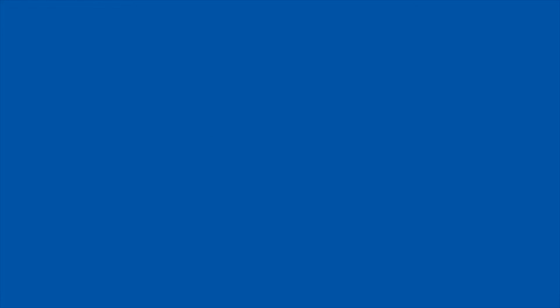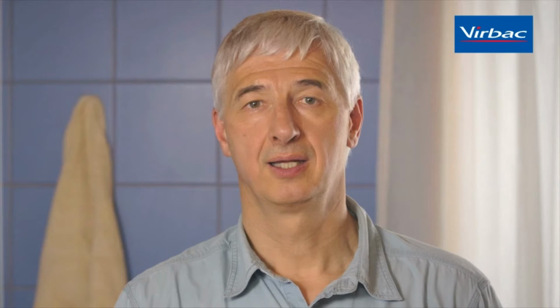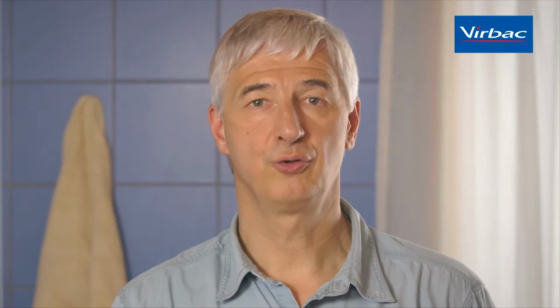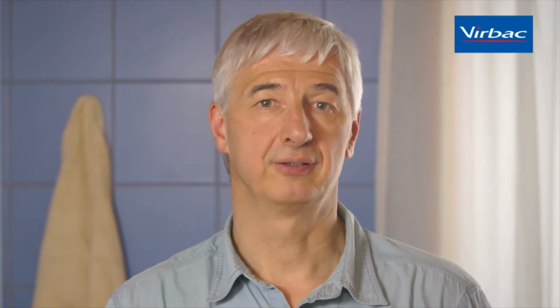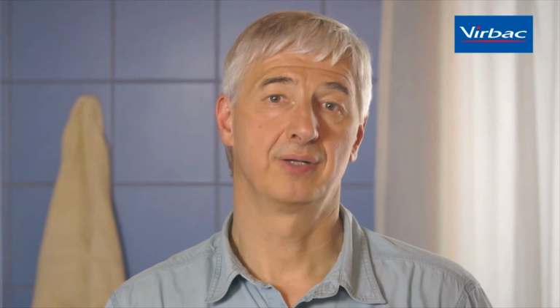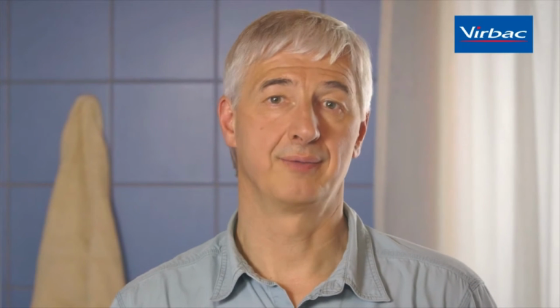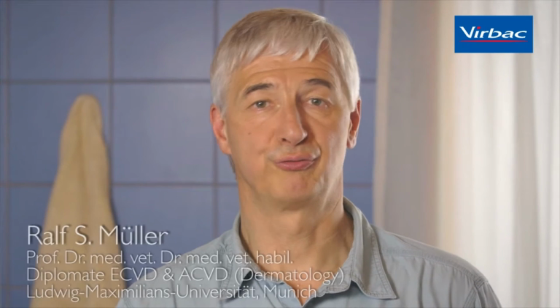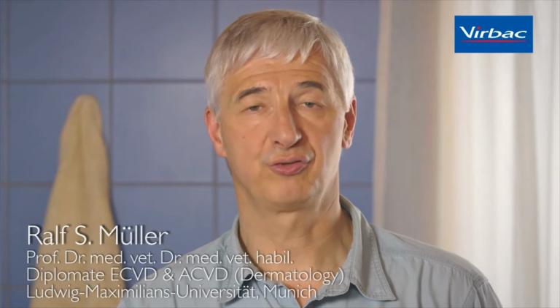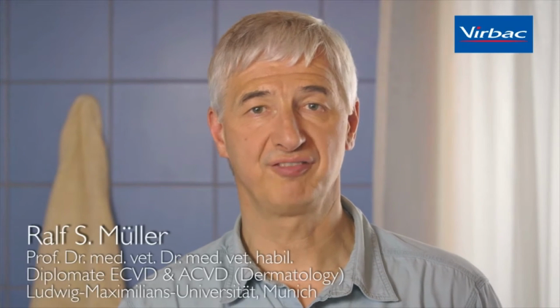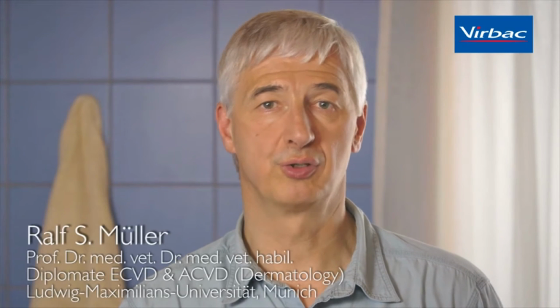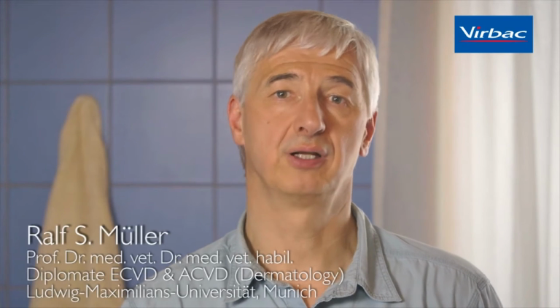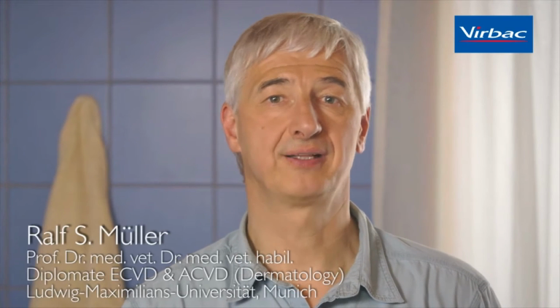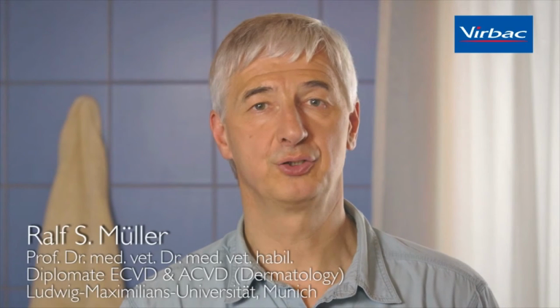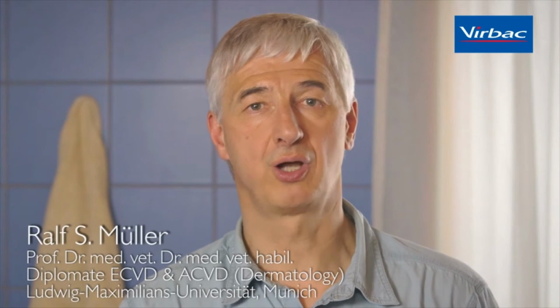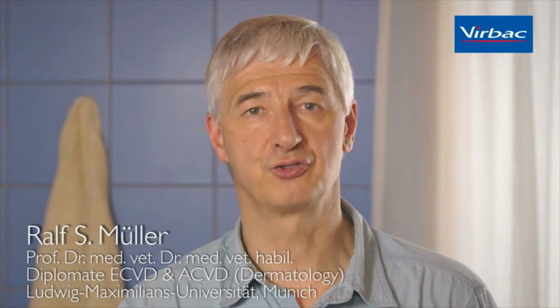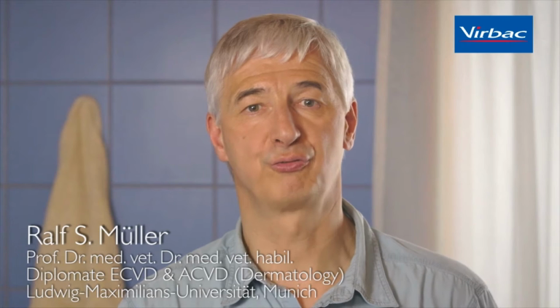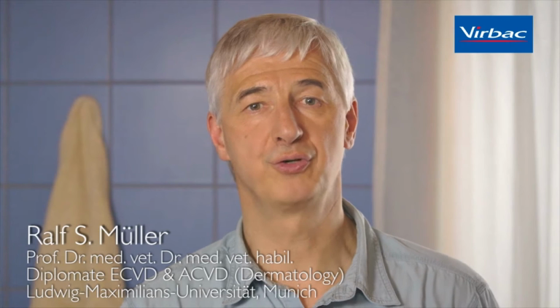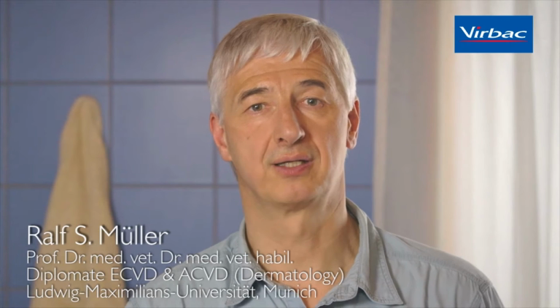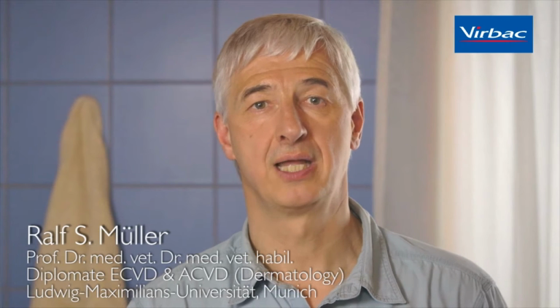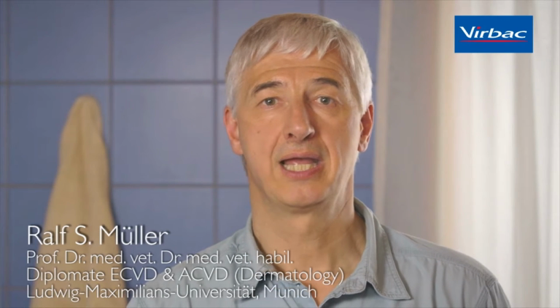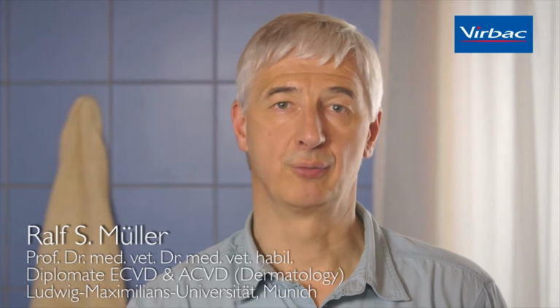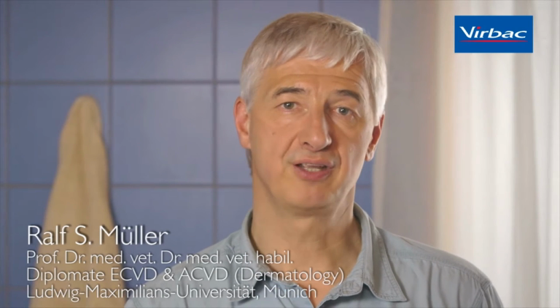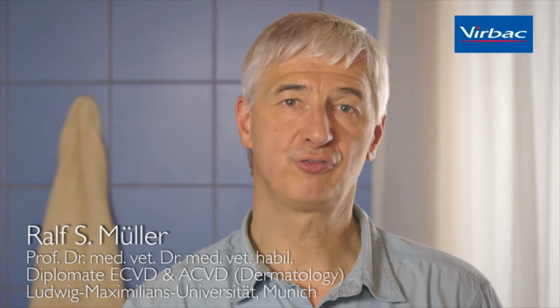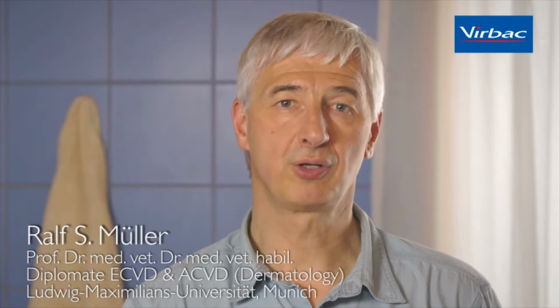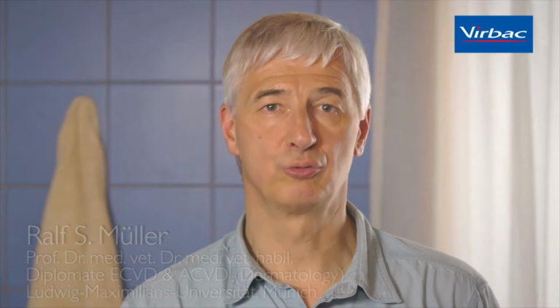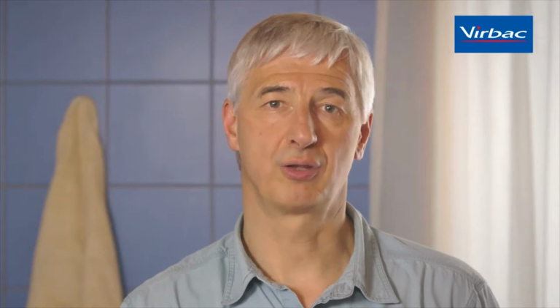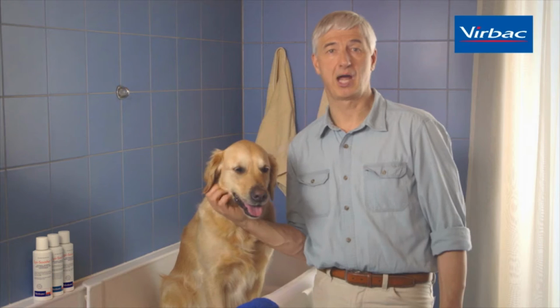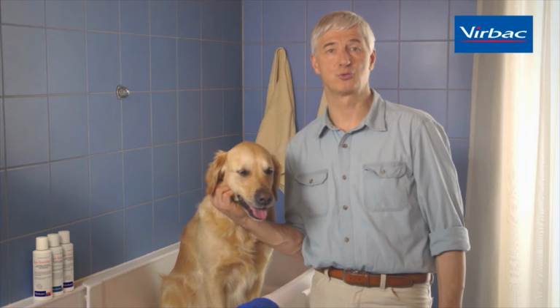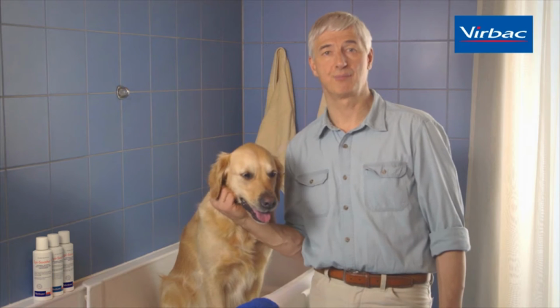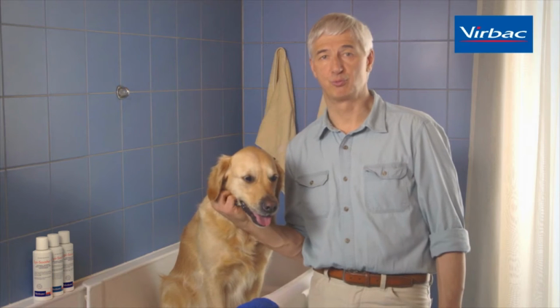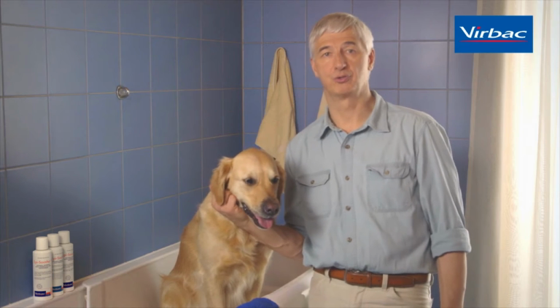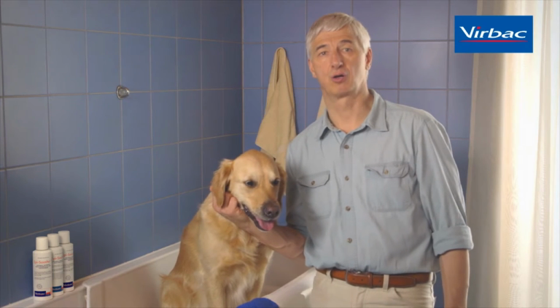Hello there. I'm Professor Ralph Mueller, a veterinary dermatologist from Munich, and I will give you some clues on how to shampoo your dog.